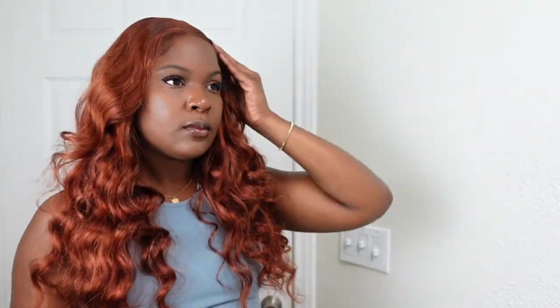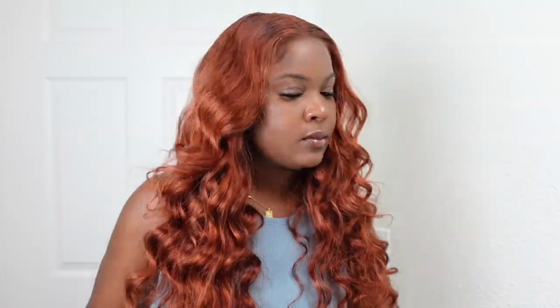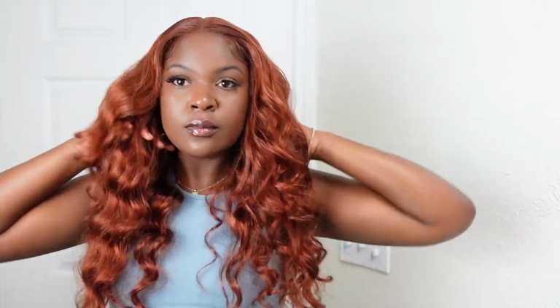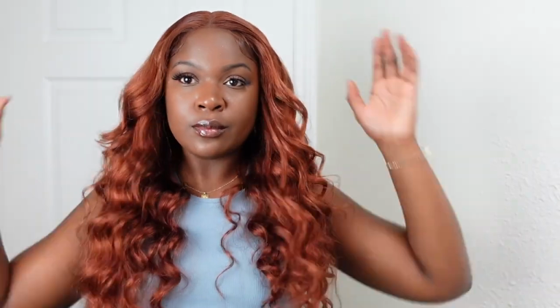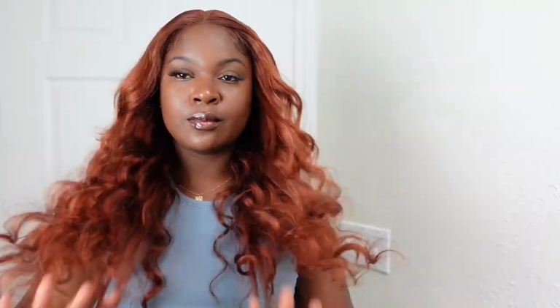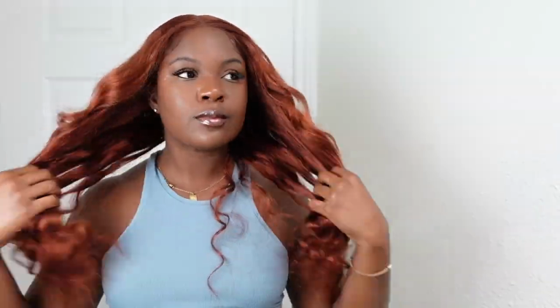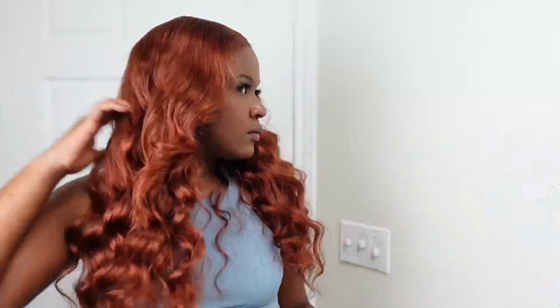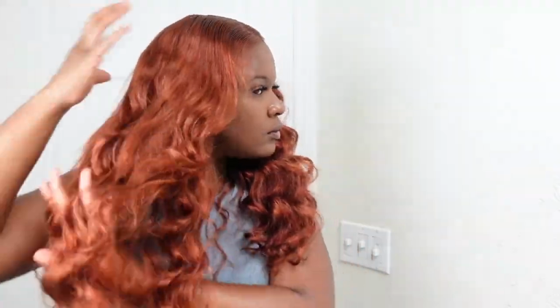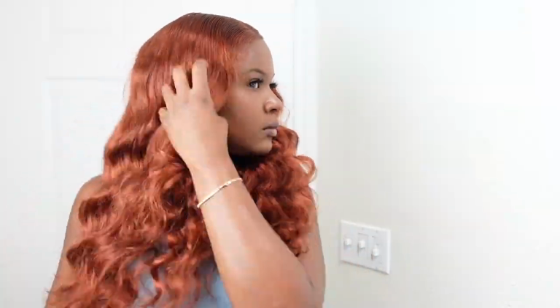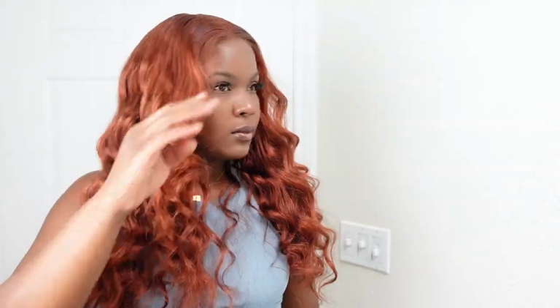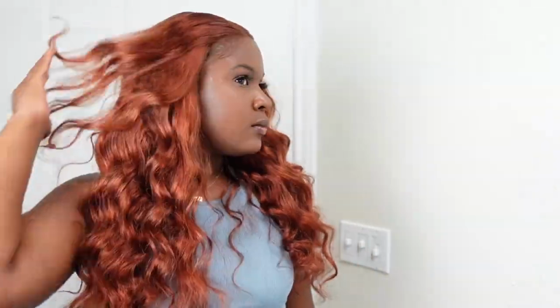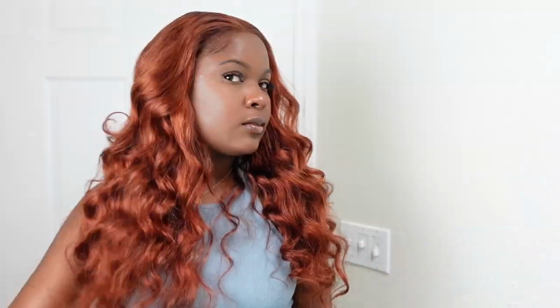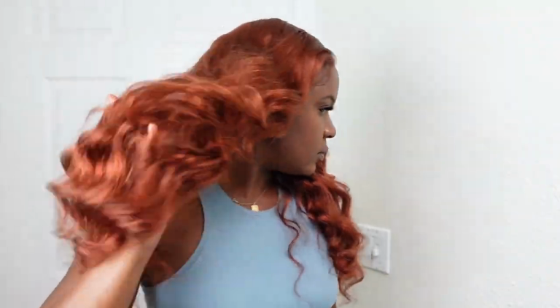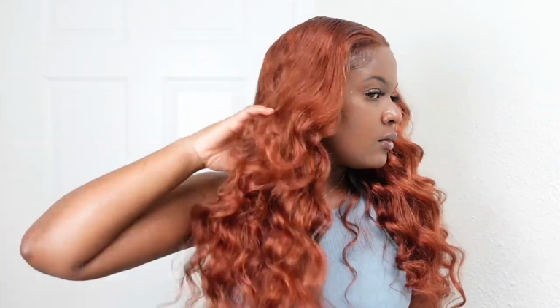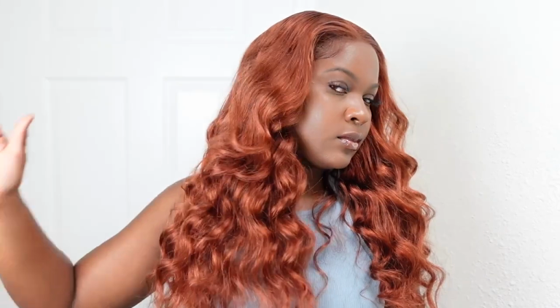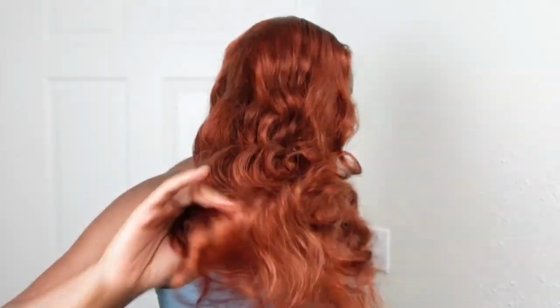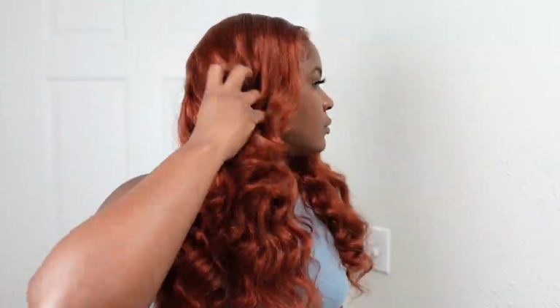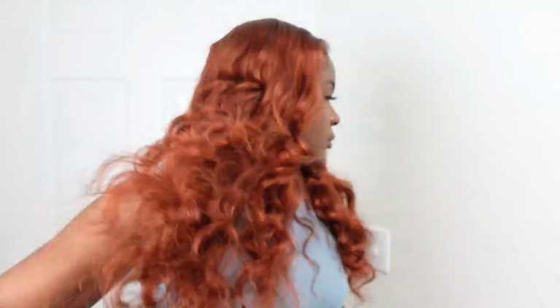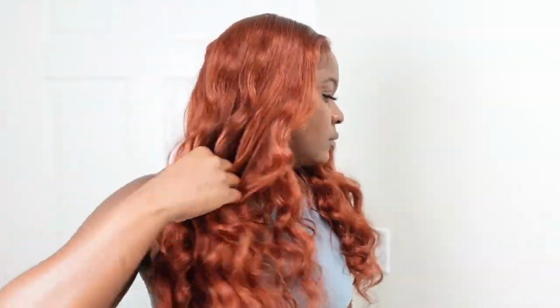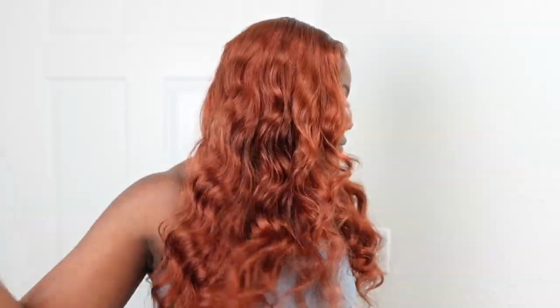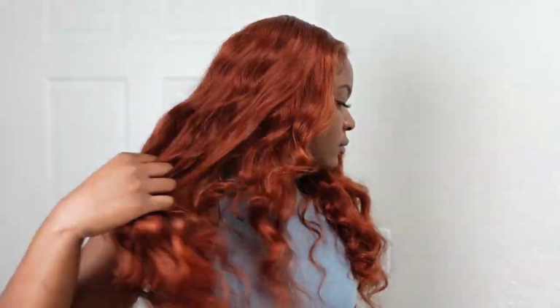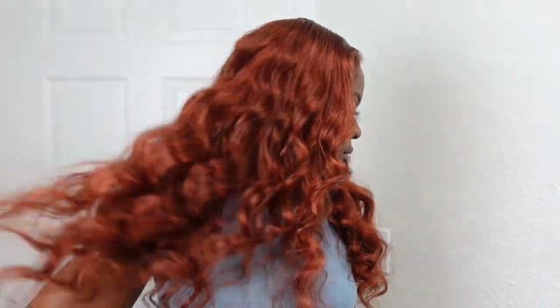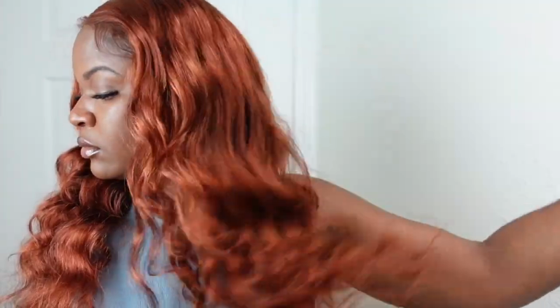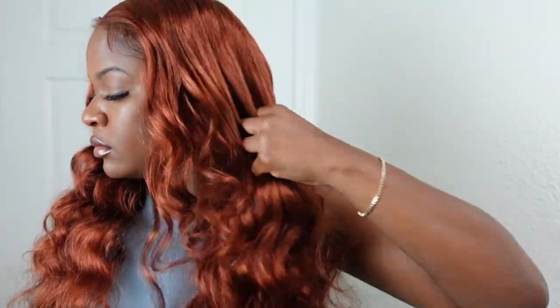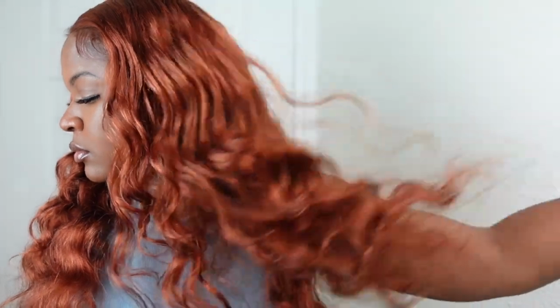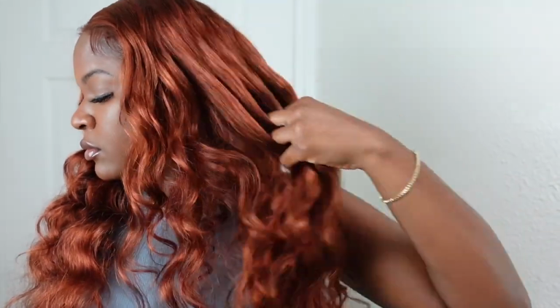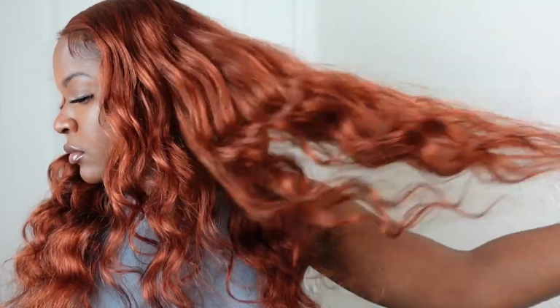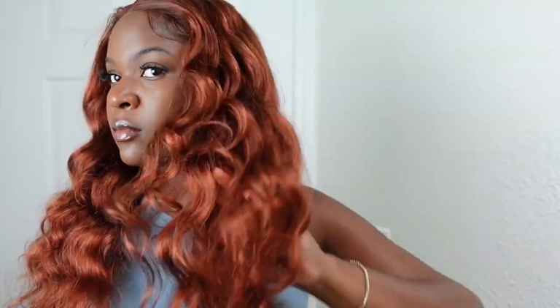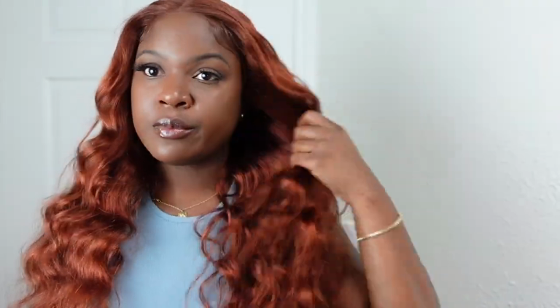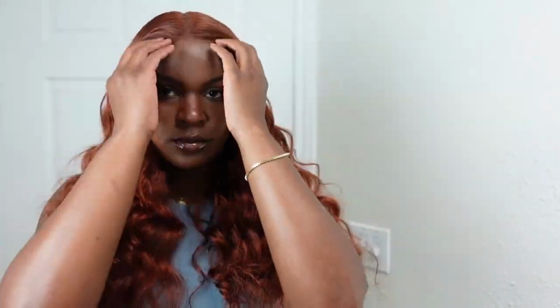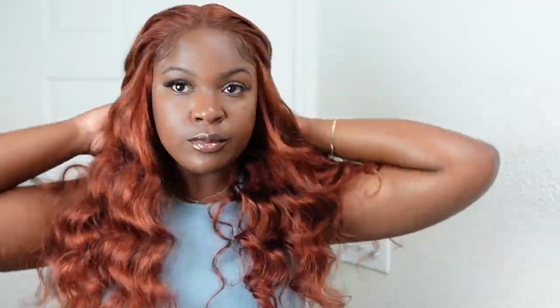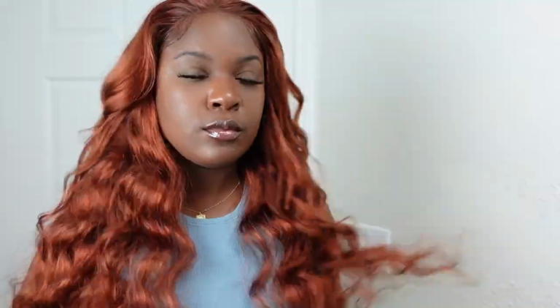I'm just continuing to comb out the hair with my fingers so I can have that nice effortless wavy look. And that's it y'all — that's all it took to get my wig nice and ready.